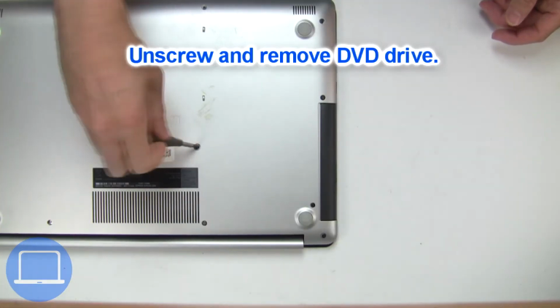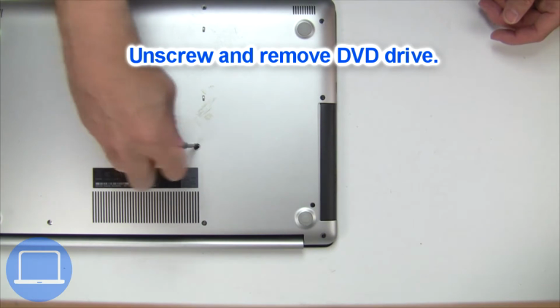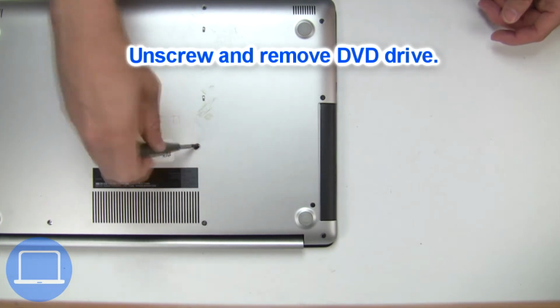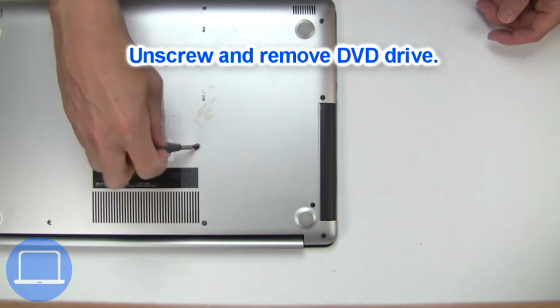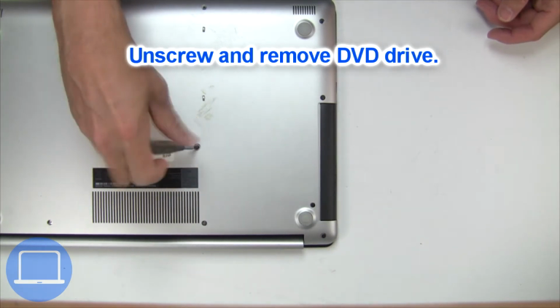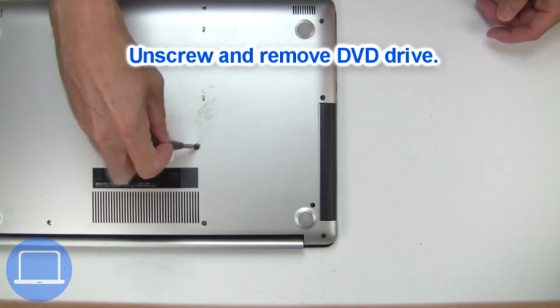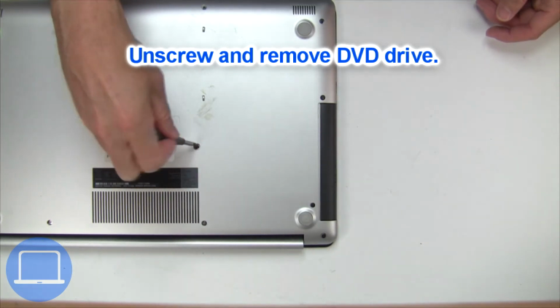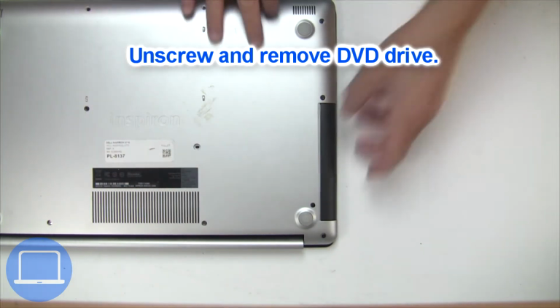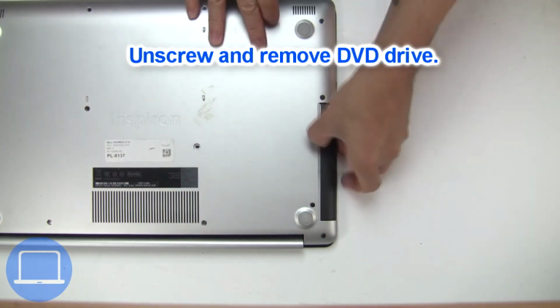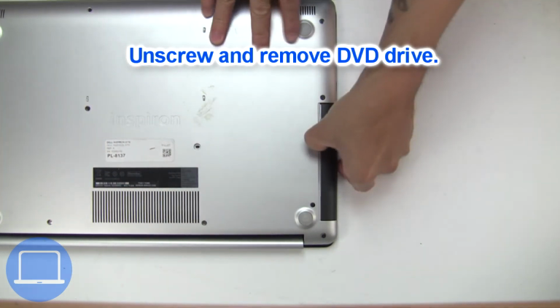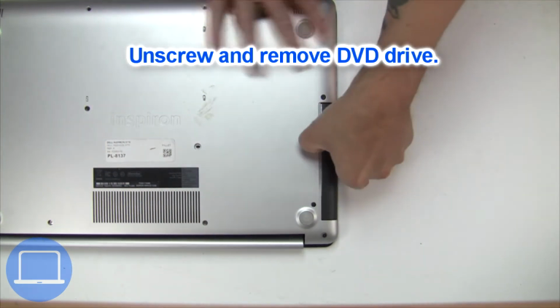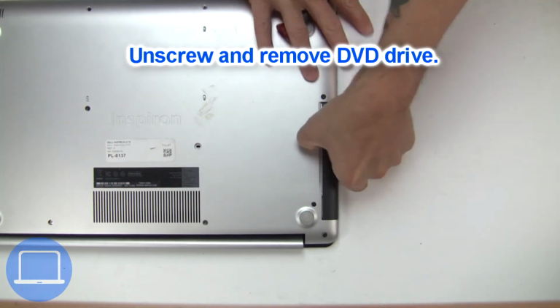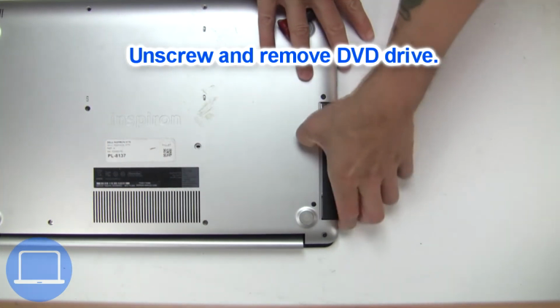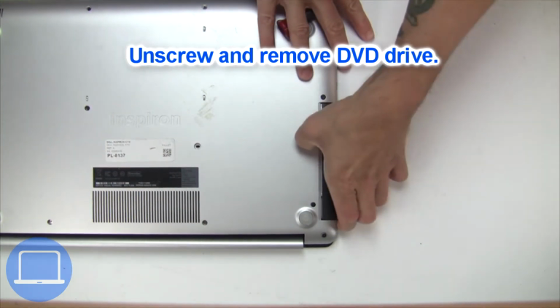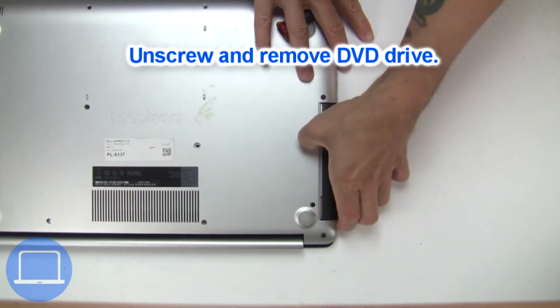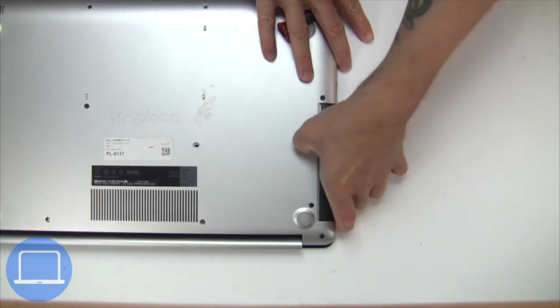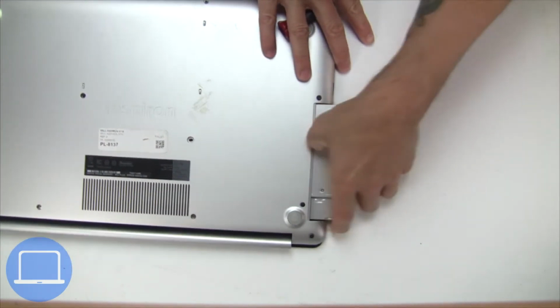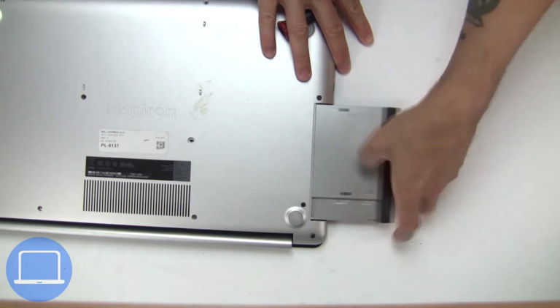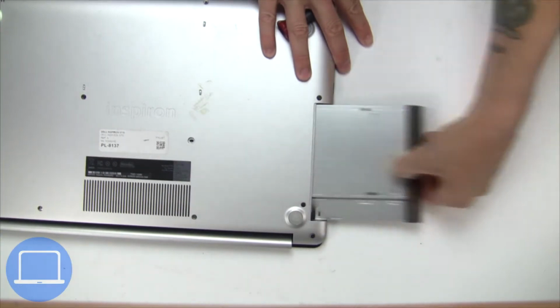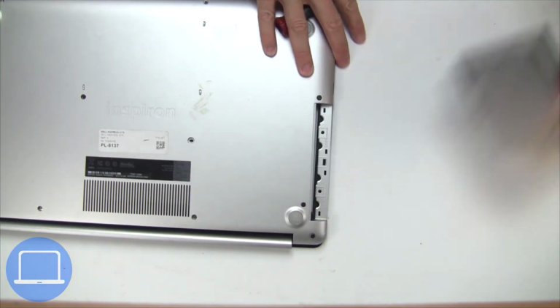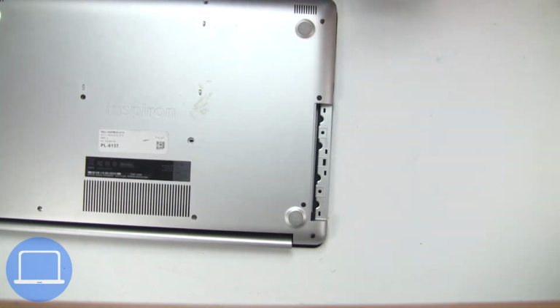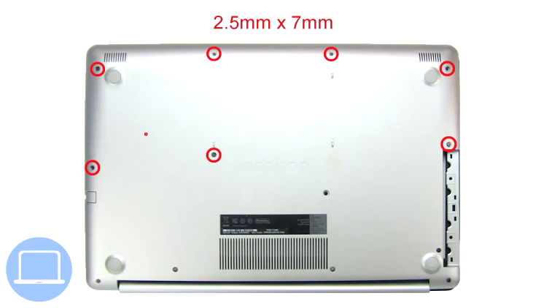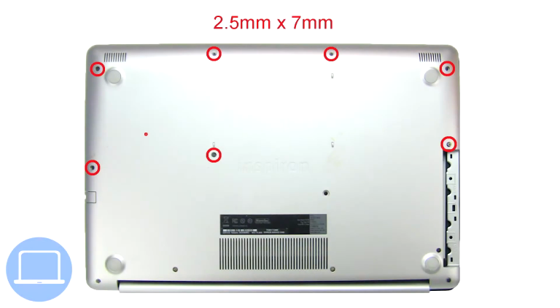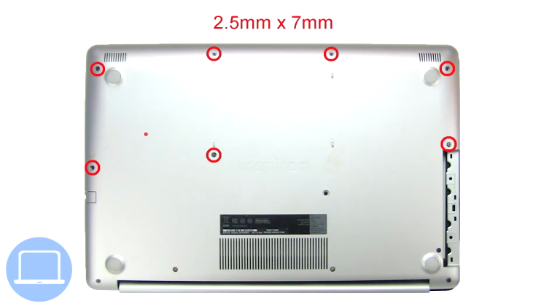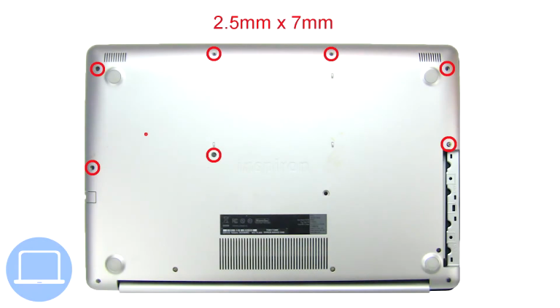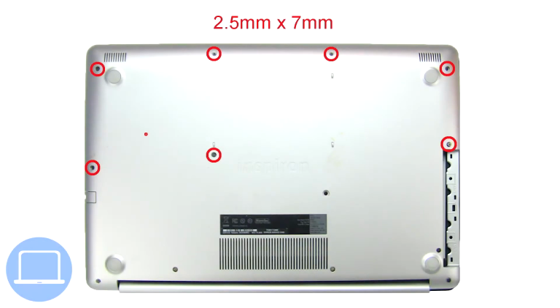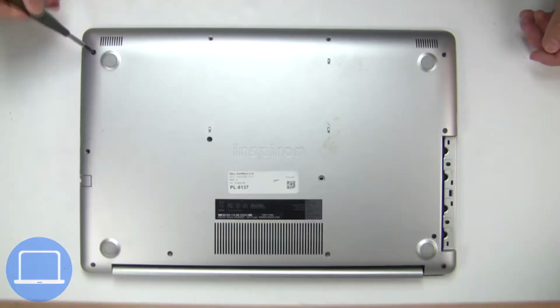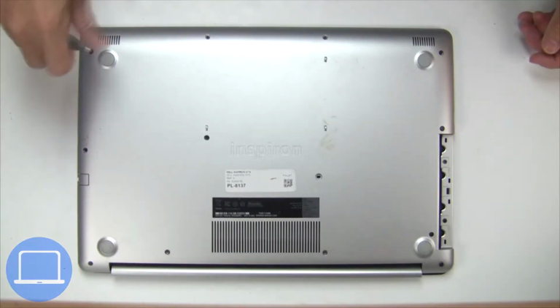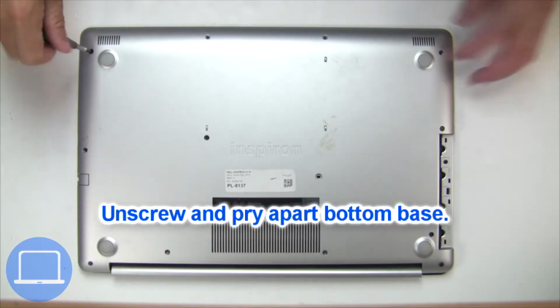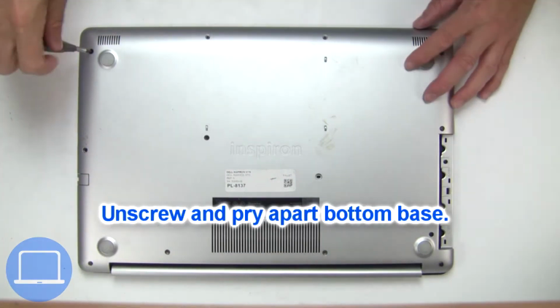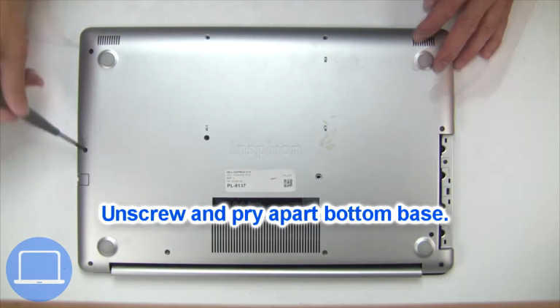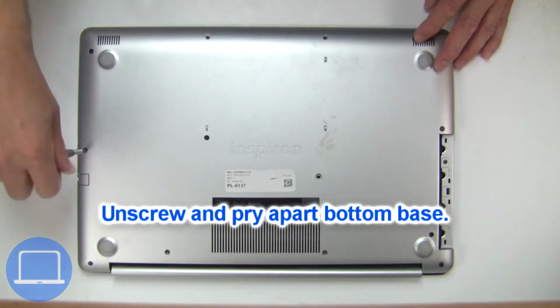Now unscrew and remove the DVD drive. Then unscrew and remove the bottom base.